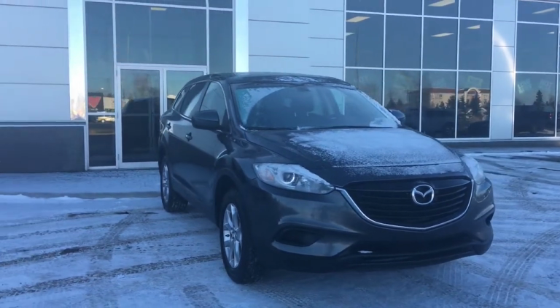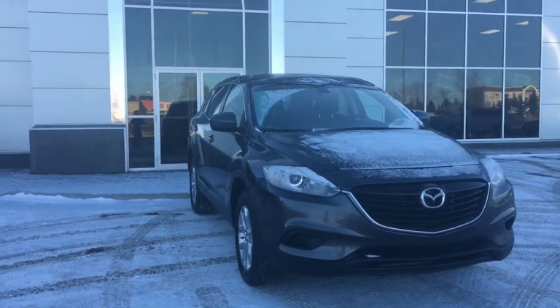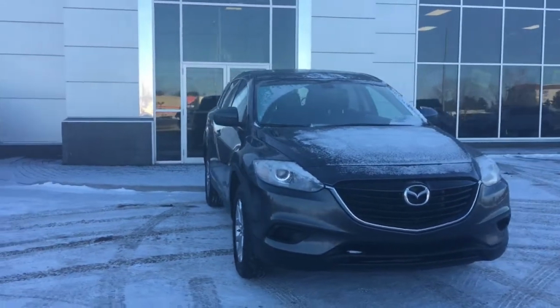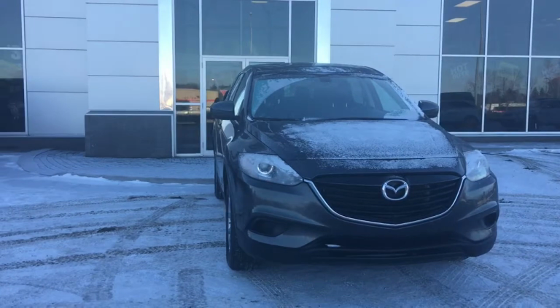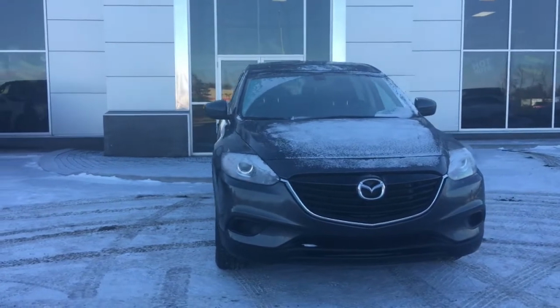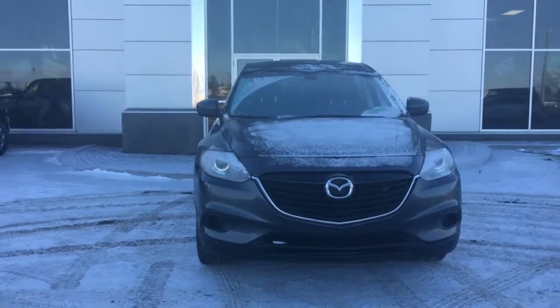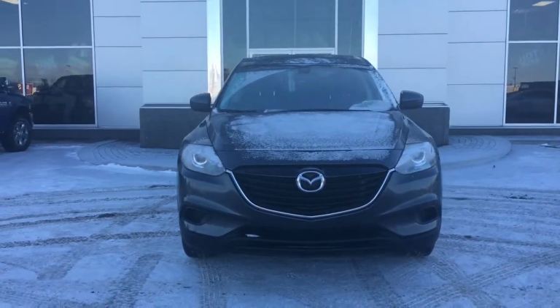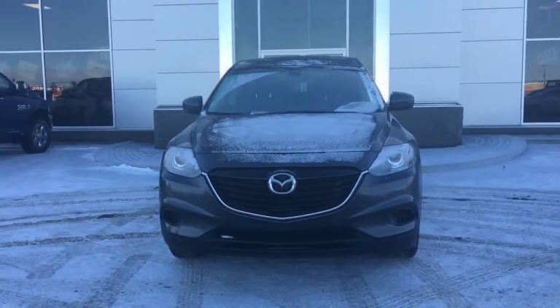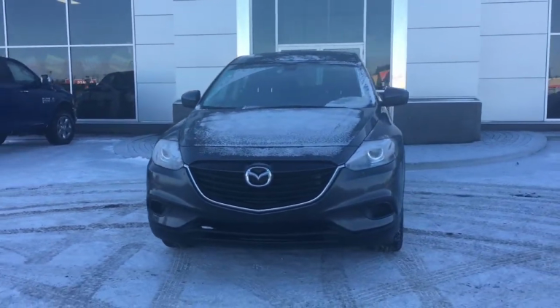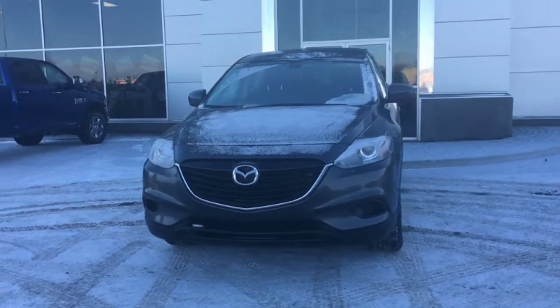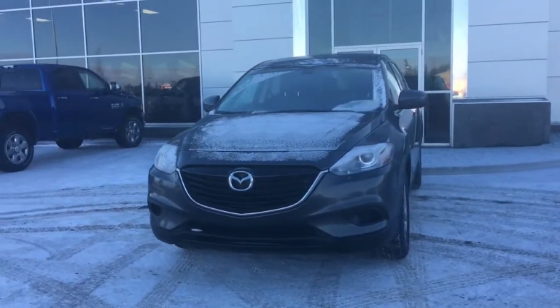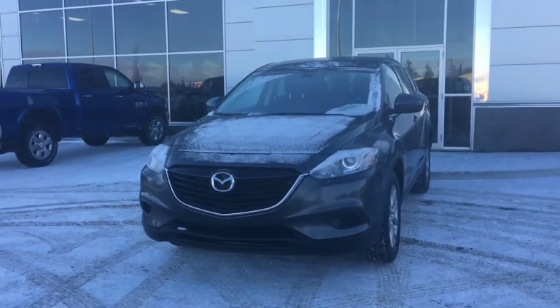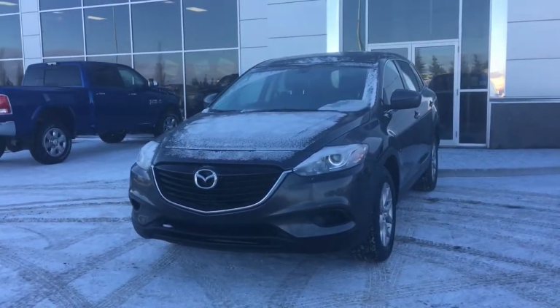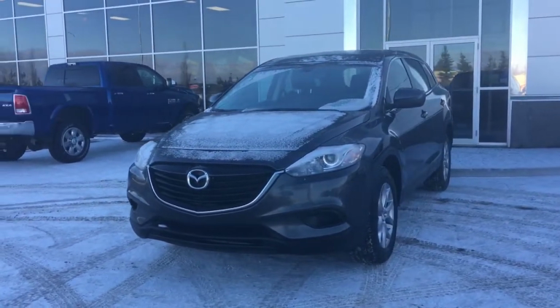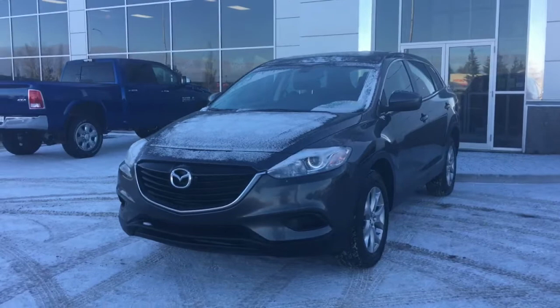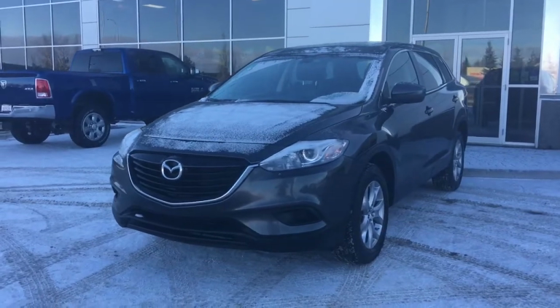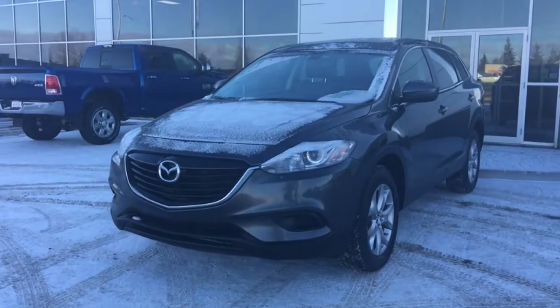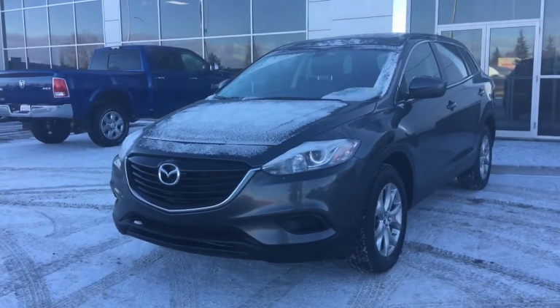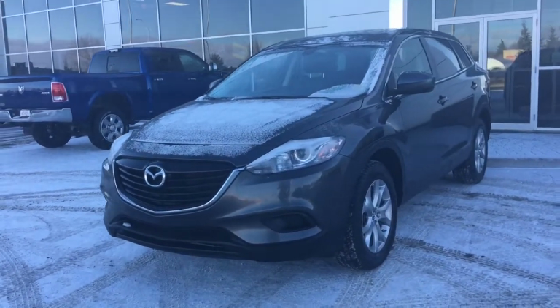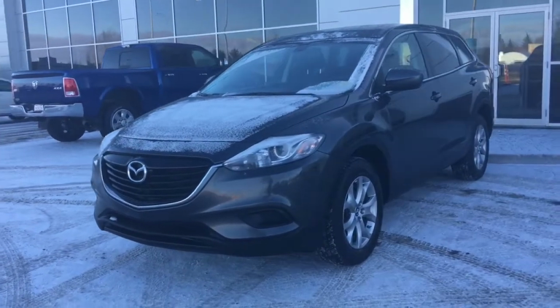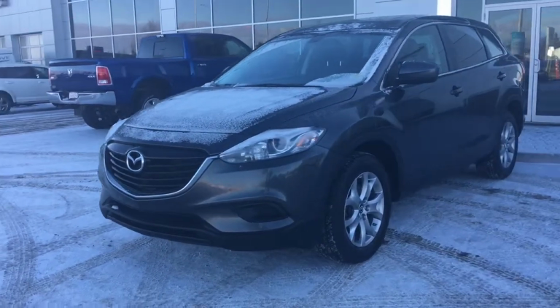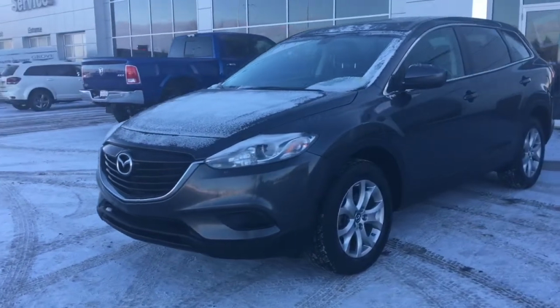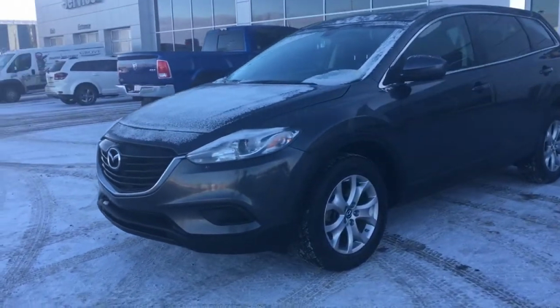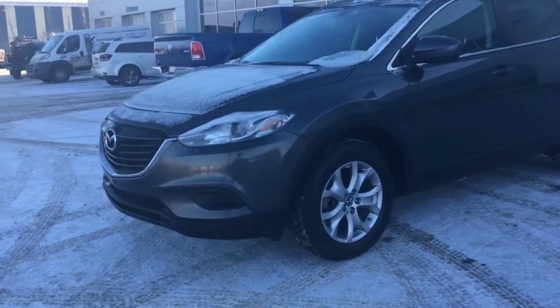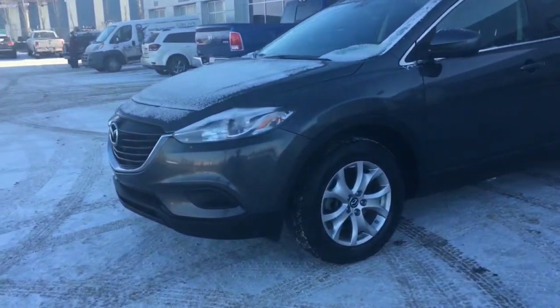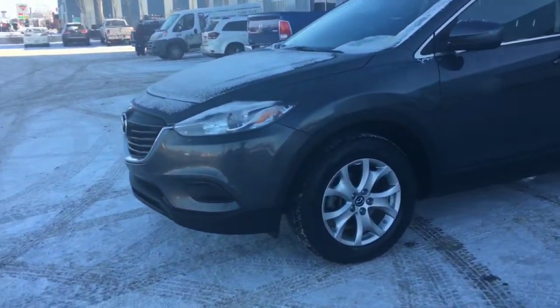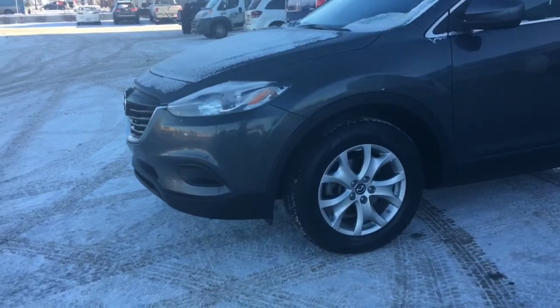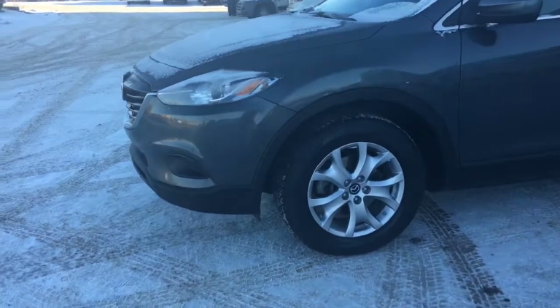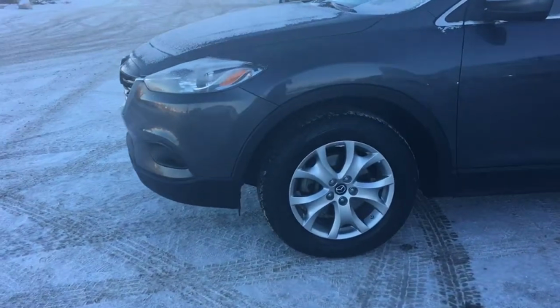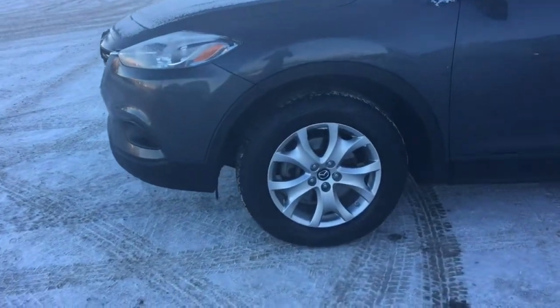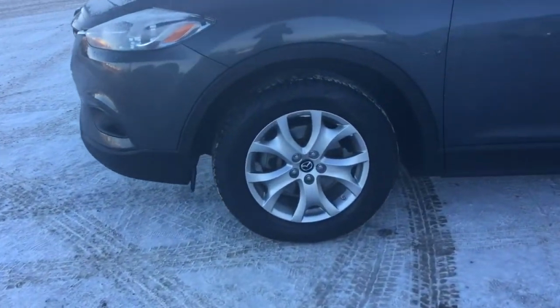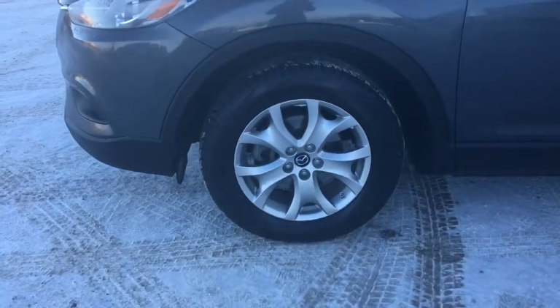Under the hood, she's a 3.7 litre engine pushing 274 horsepower. In the front we have your headlights, daytime running lights, and signal lights. Lots of tread left in these tyres — they are GT Radials mounted on factory chrome 18-inch rims.